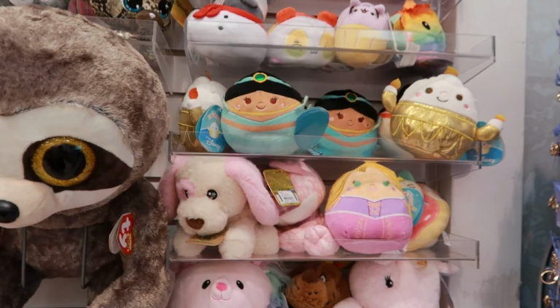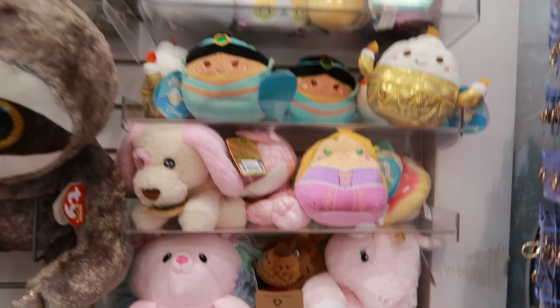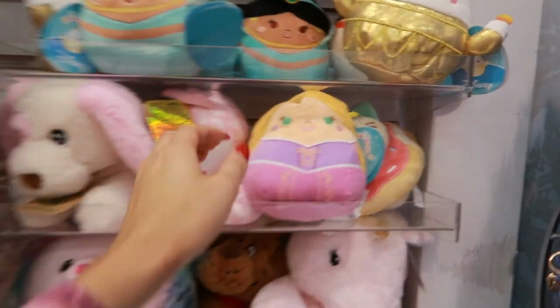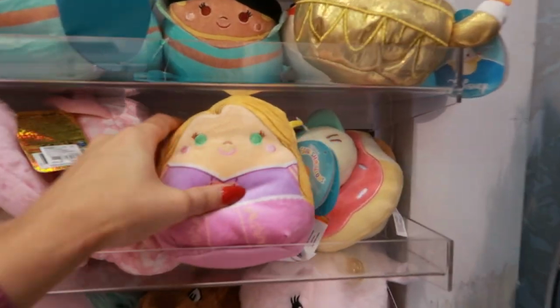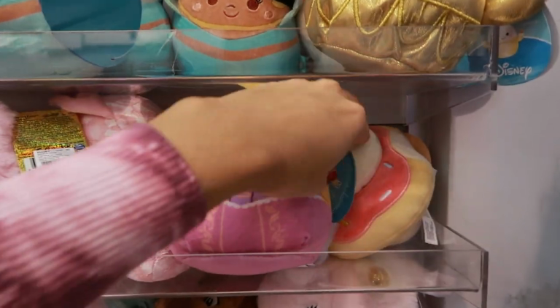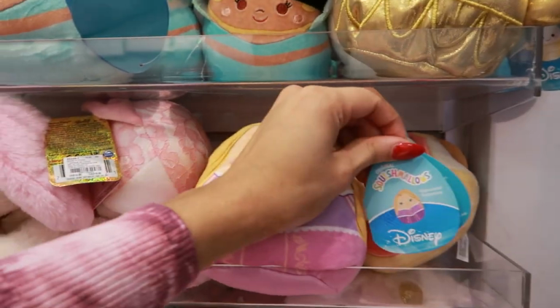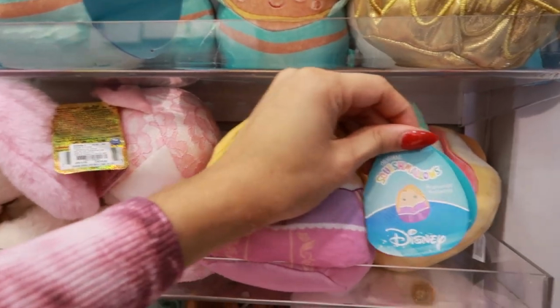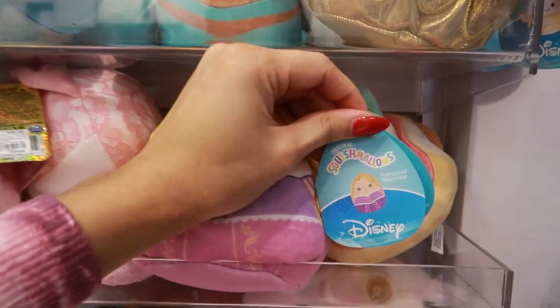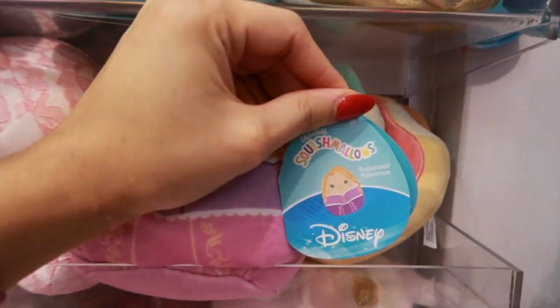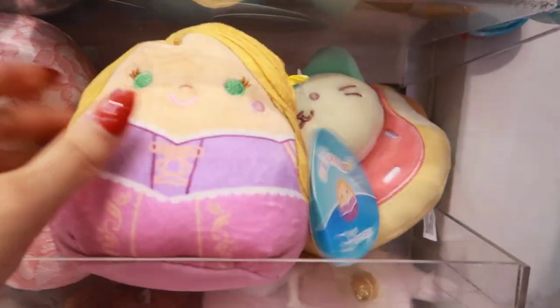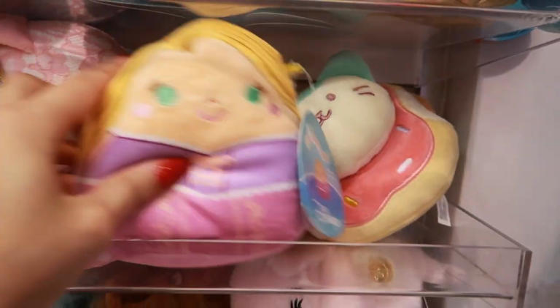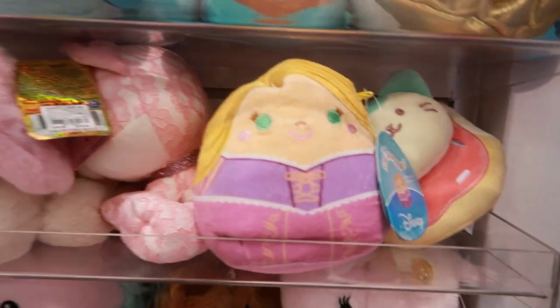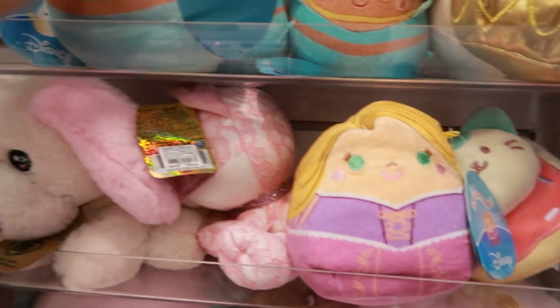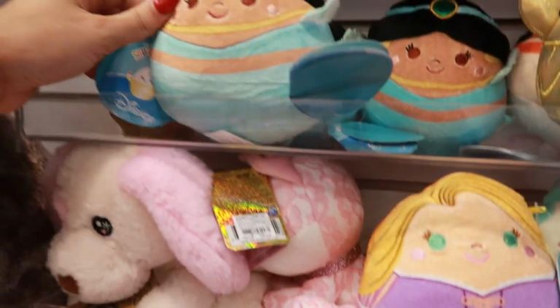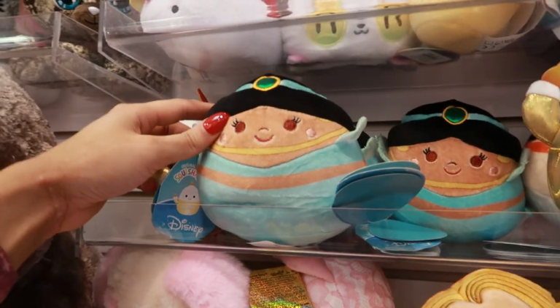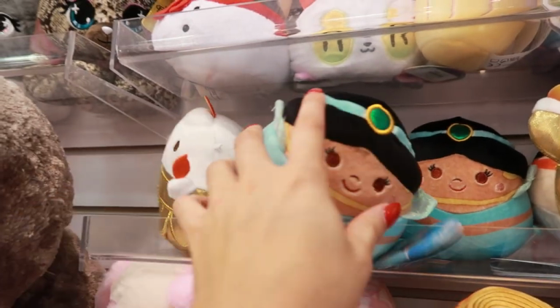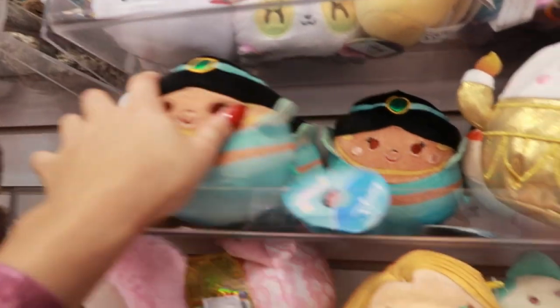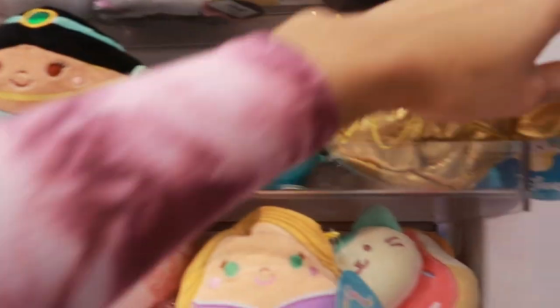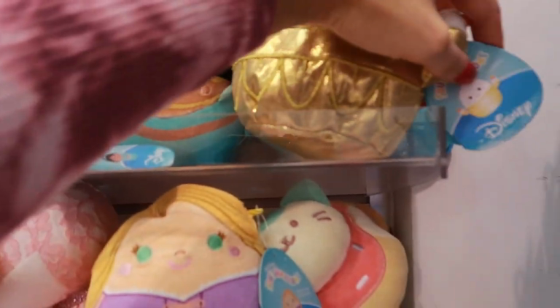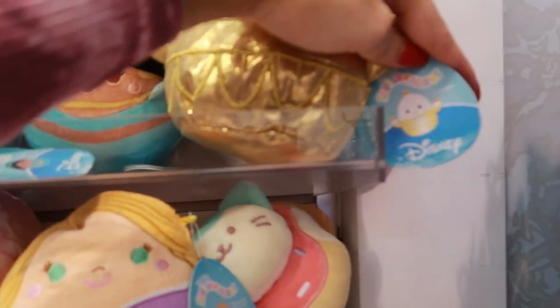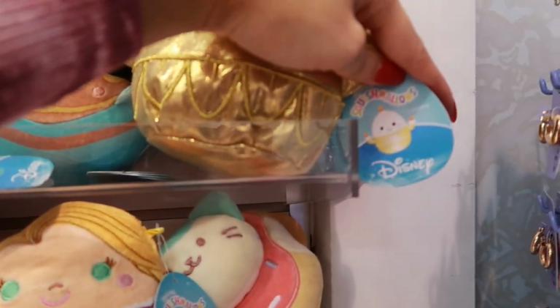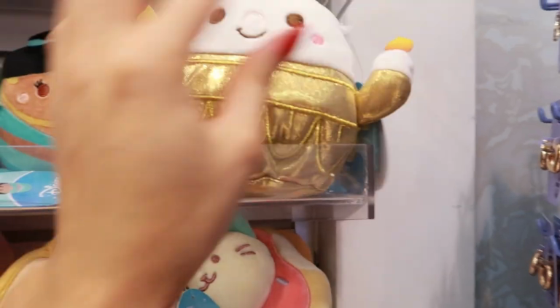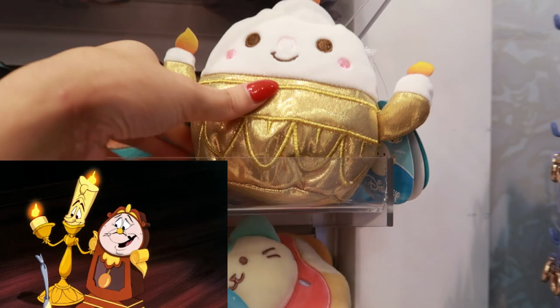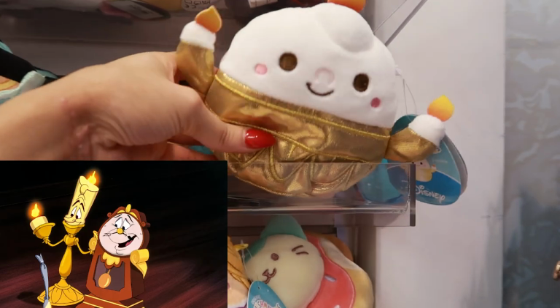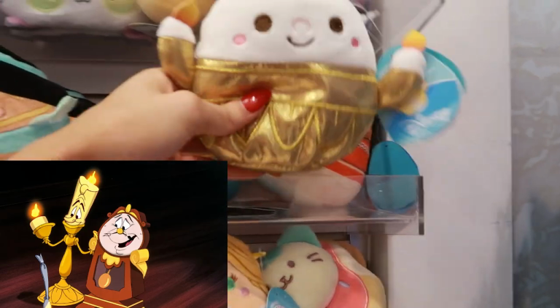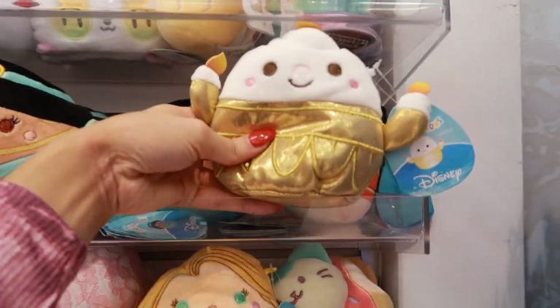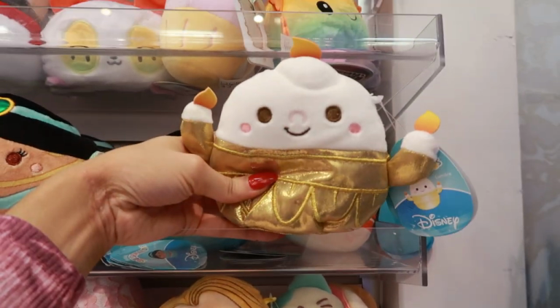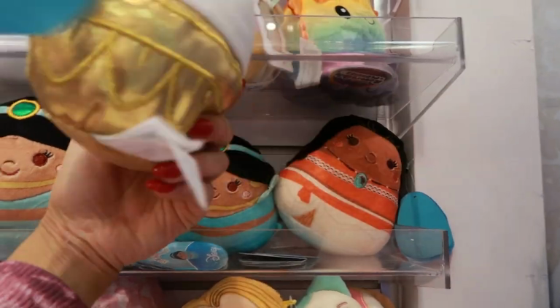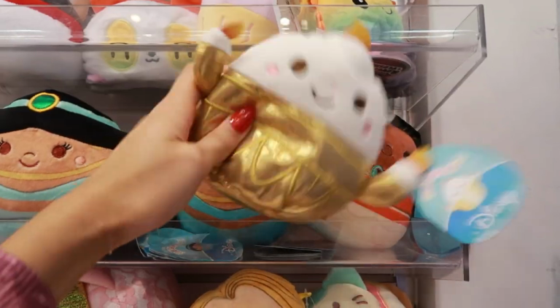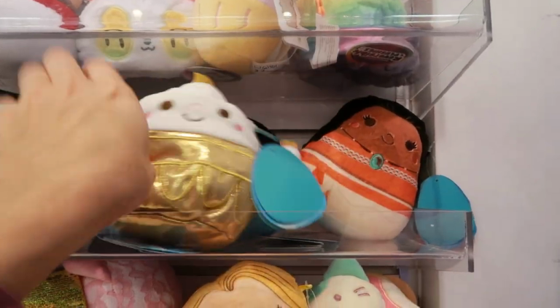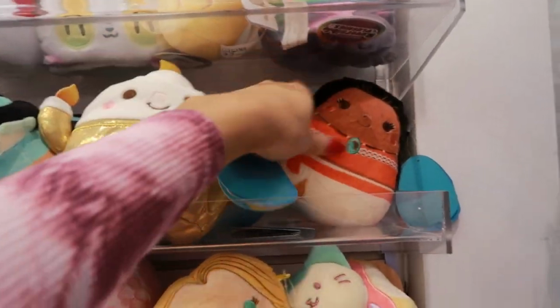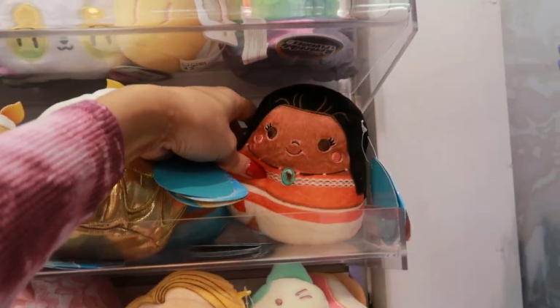Just found some Disney ones. They got Rapunzel 5-inch, Jasmine 5-inch, and then this Lumiere - I think this is from Beauty and the Beast. That's interesting. They have Moana.